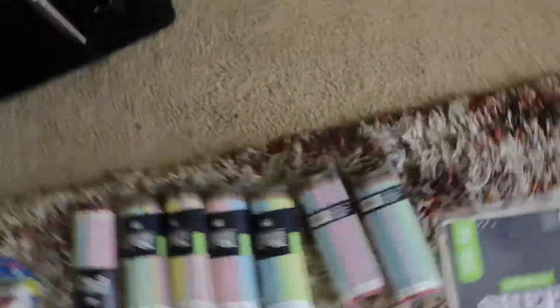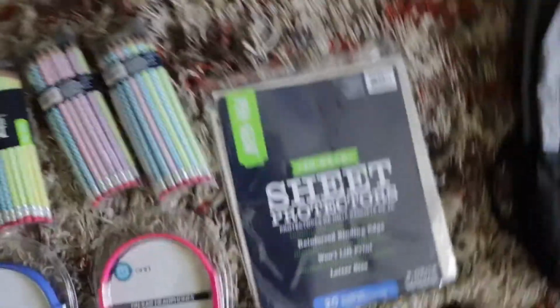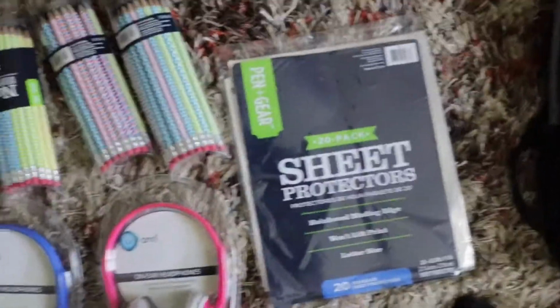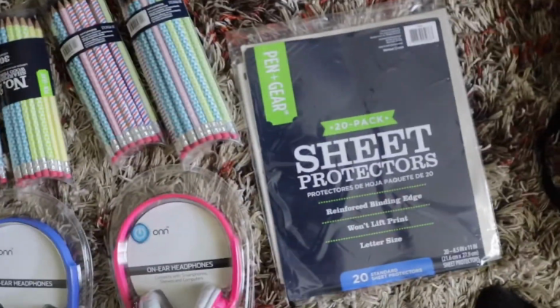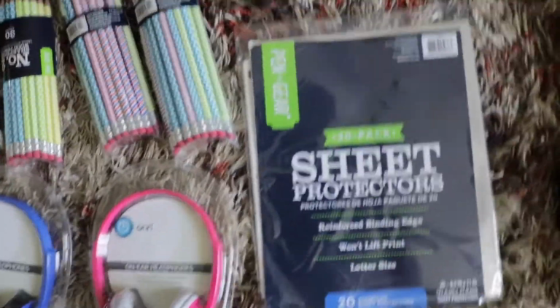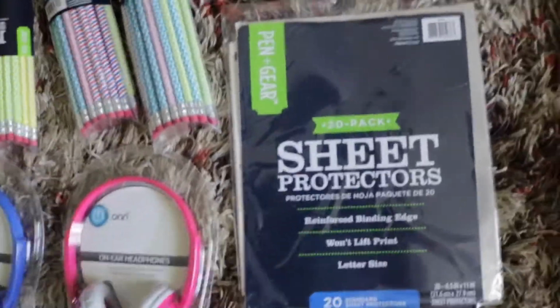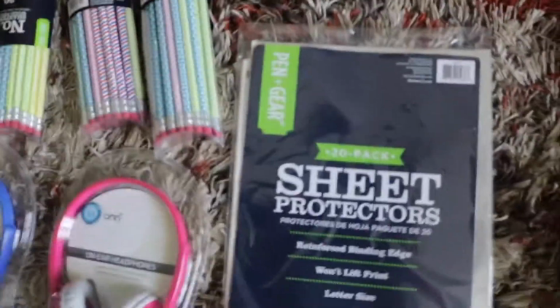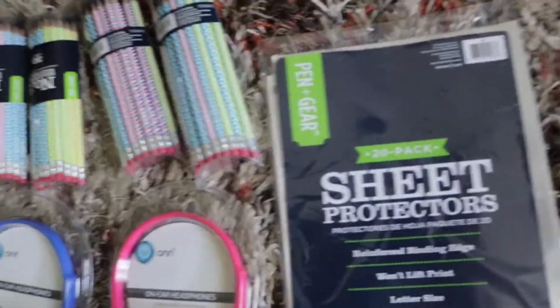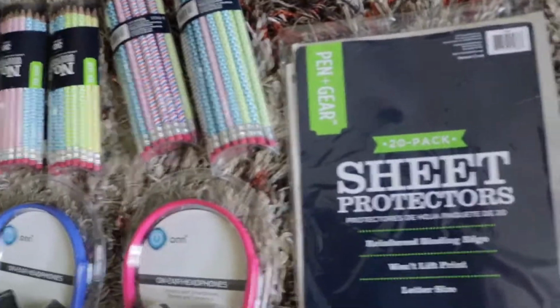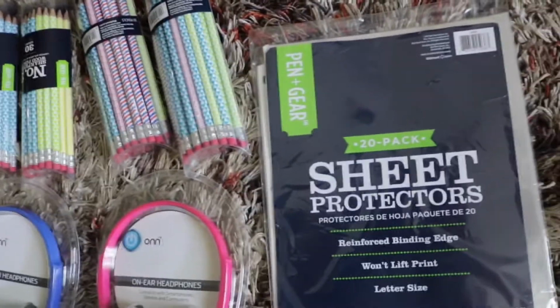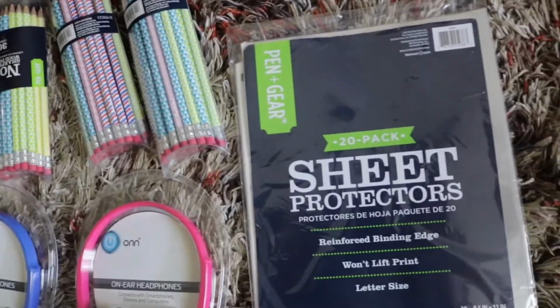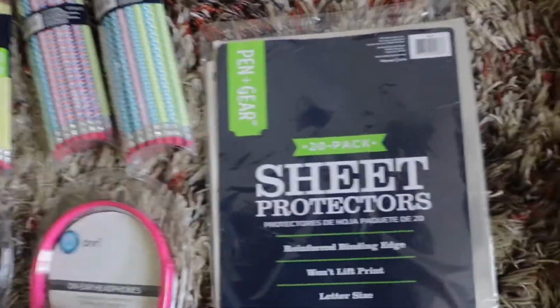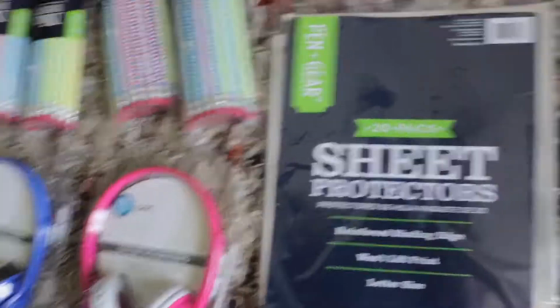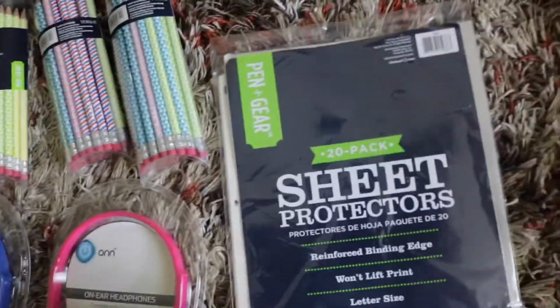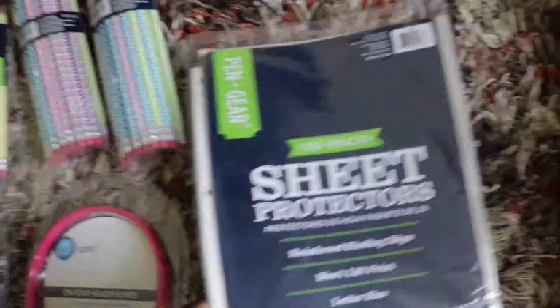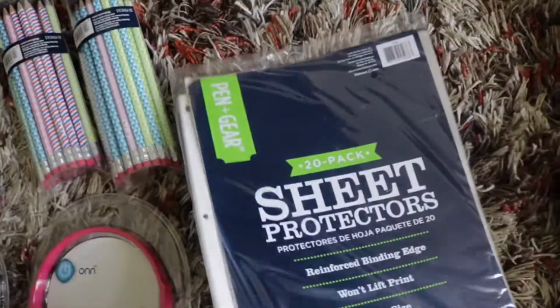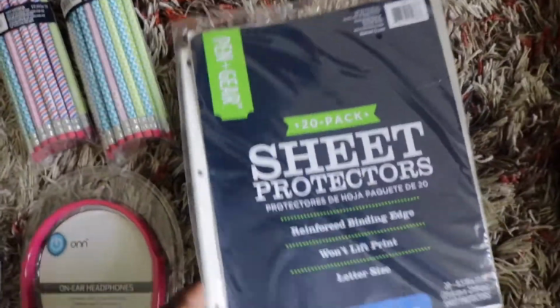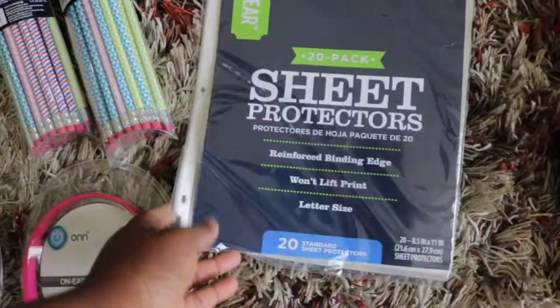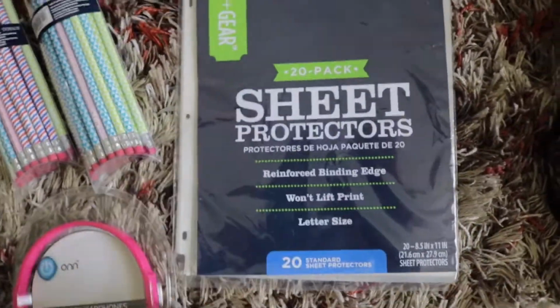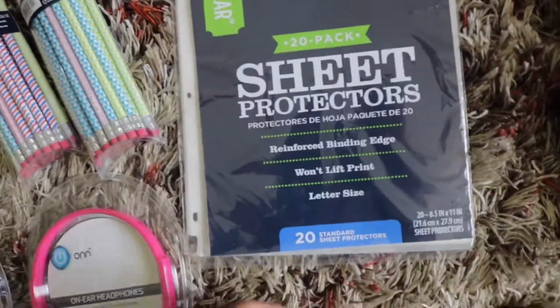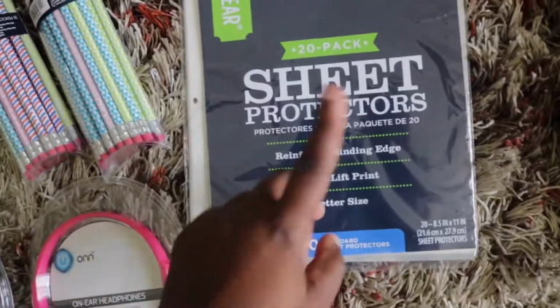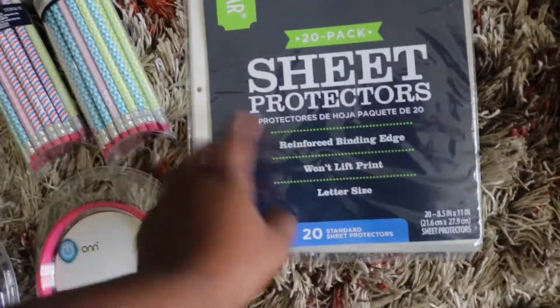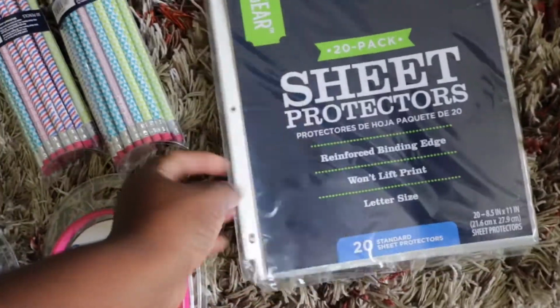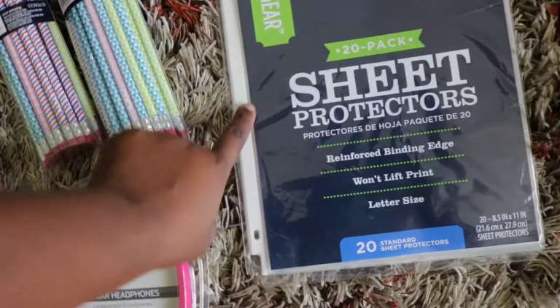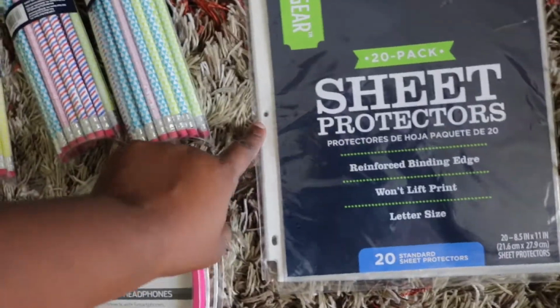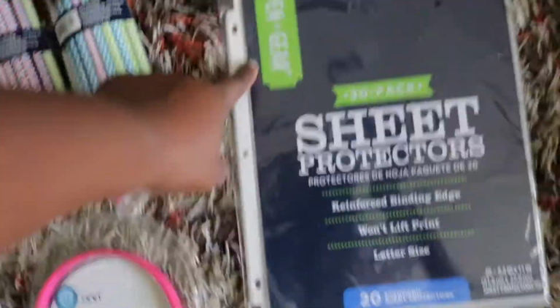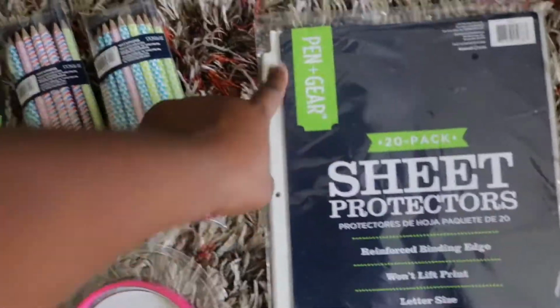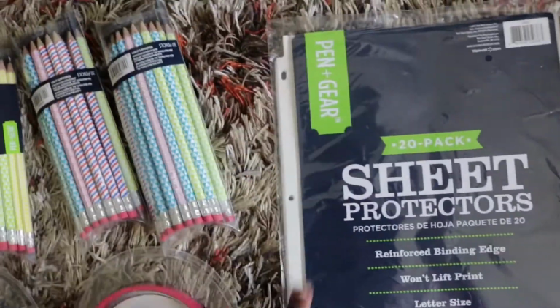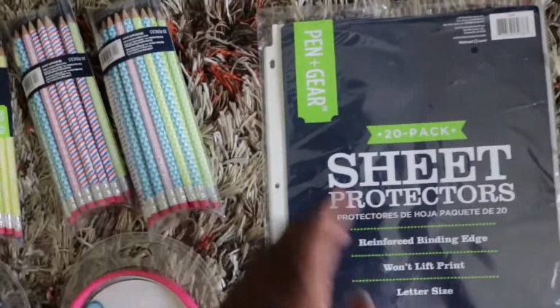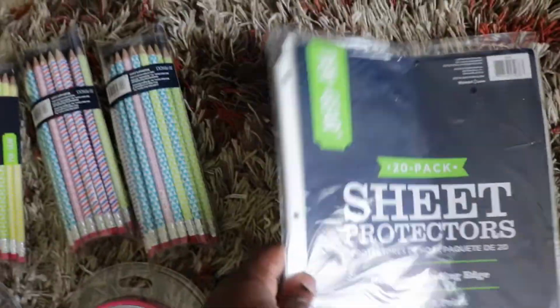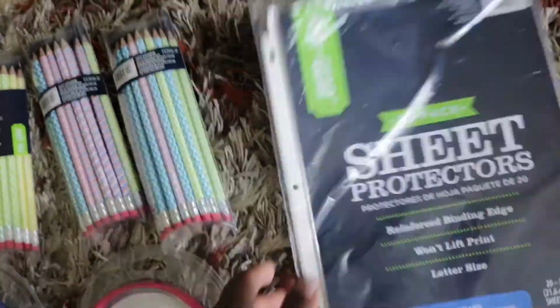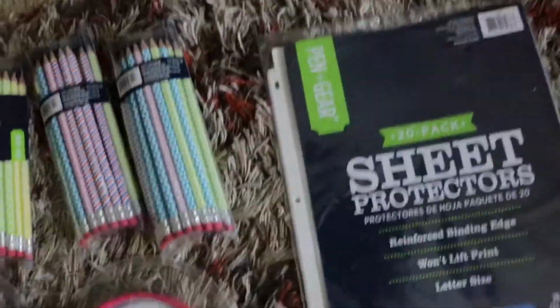Over here I have some sheet protectors — this is more for the seventh grader. For important papers that the teacher might give them, they just put them in the sheet protectors. It comes with holes already on the side so they can slide it right into their binder.